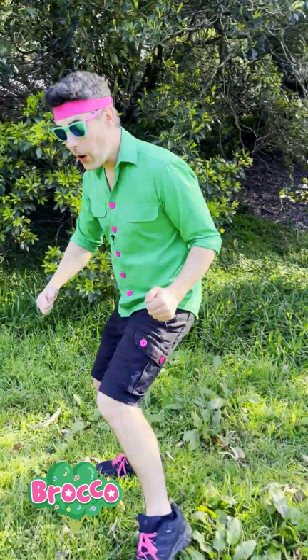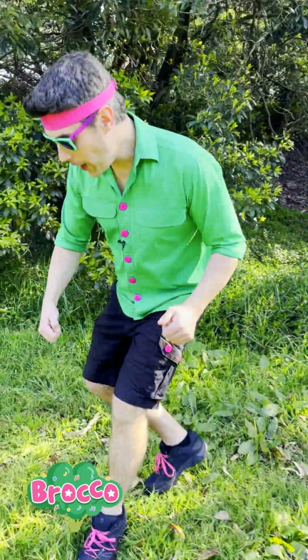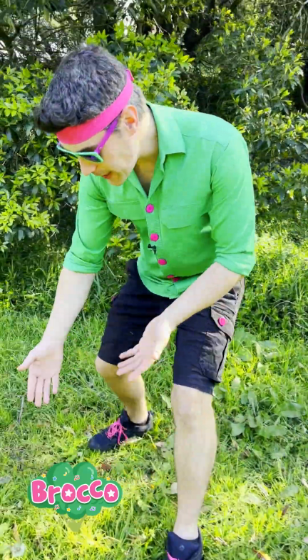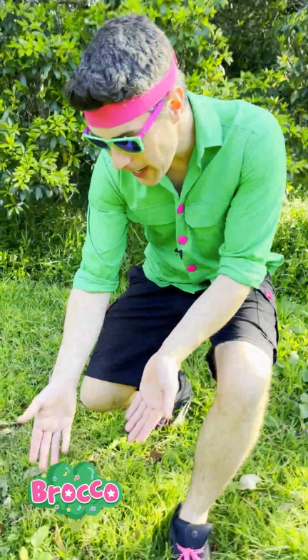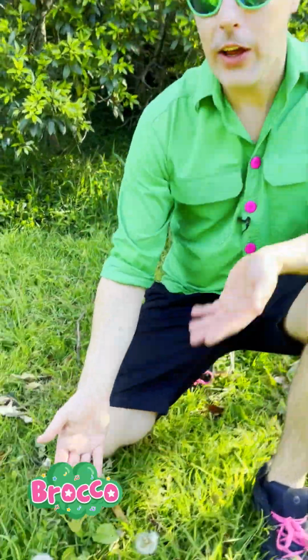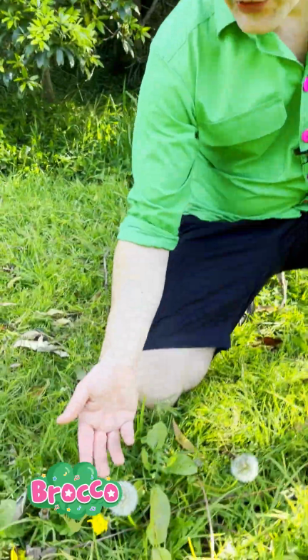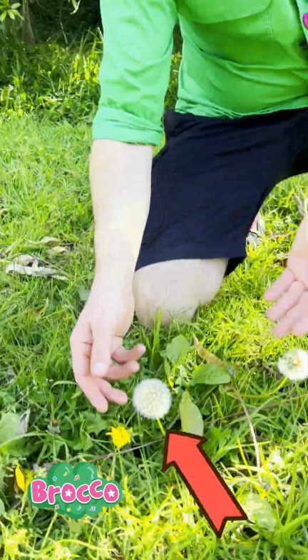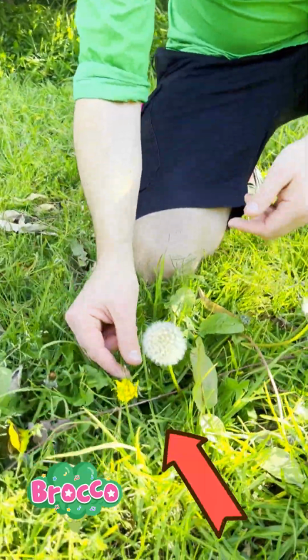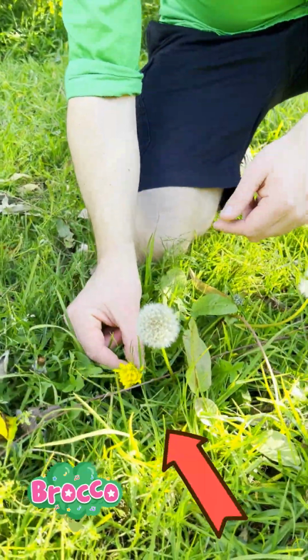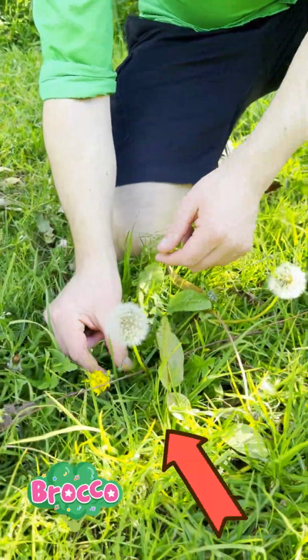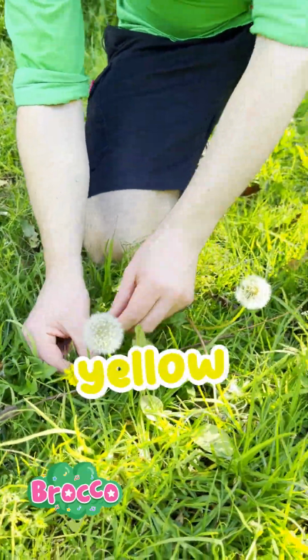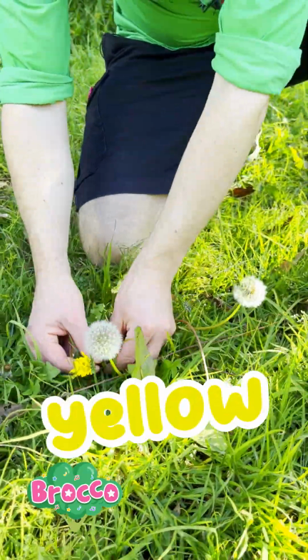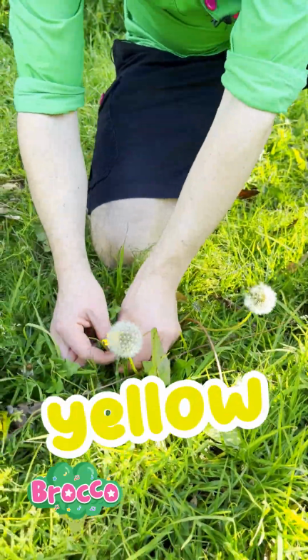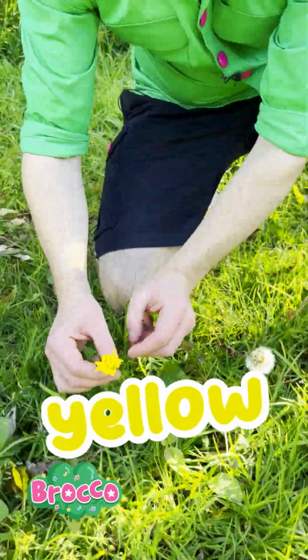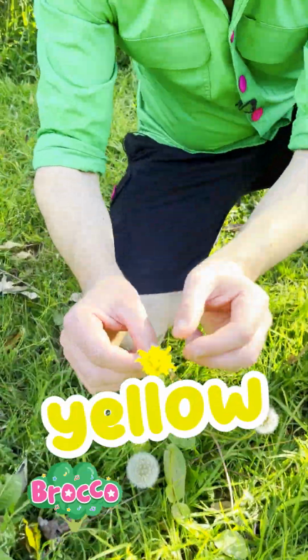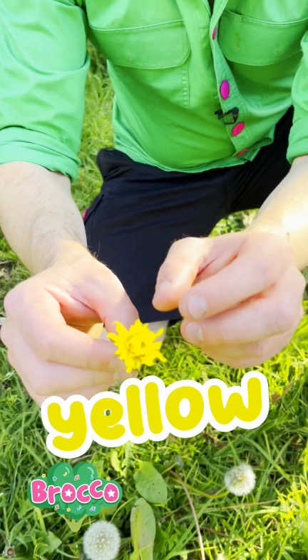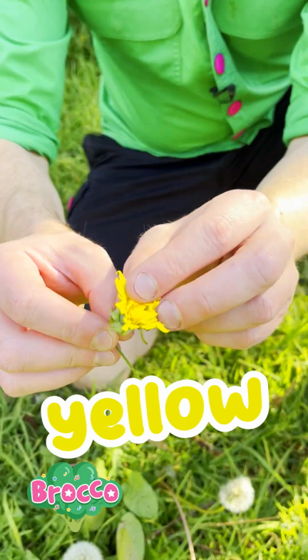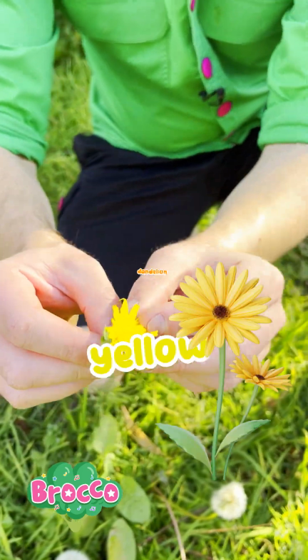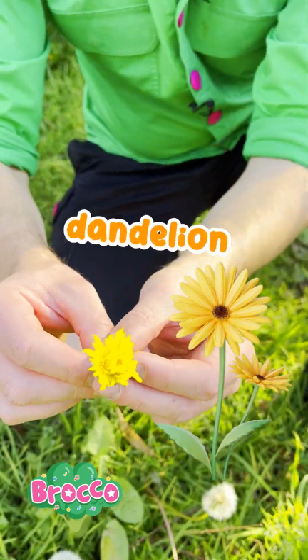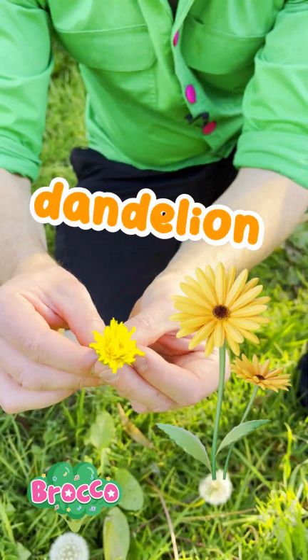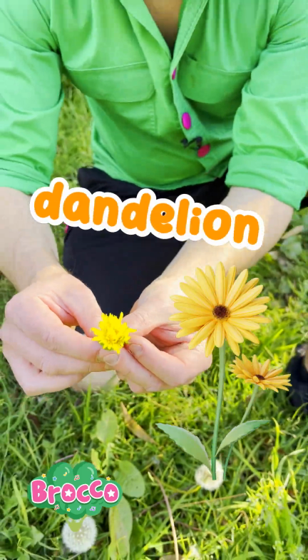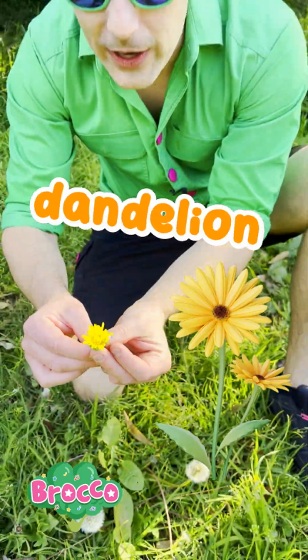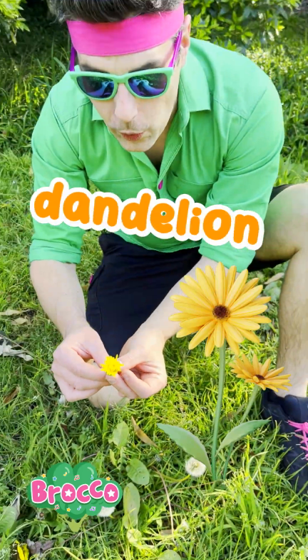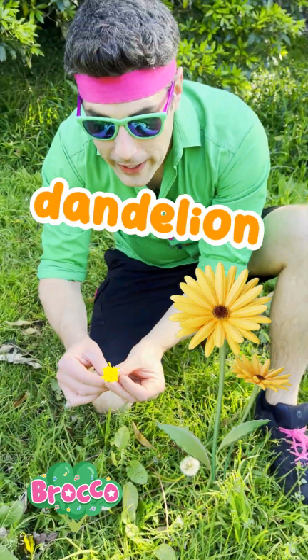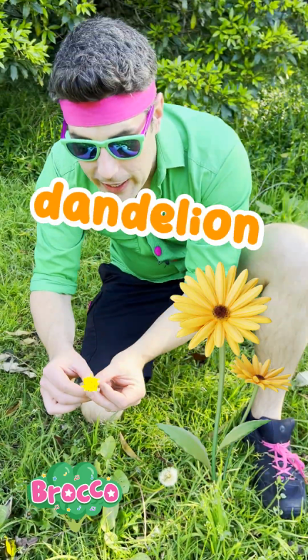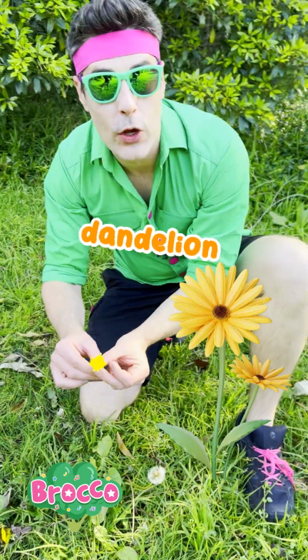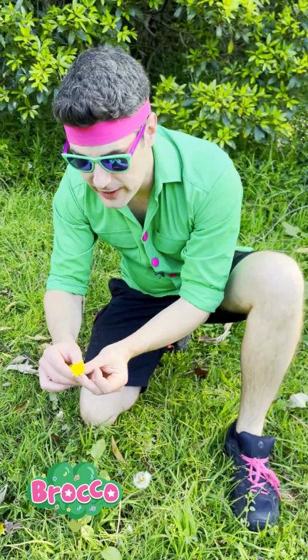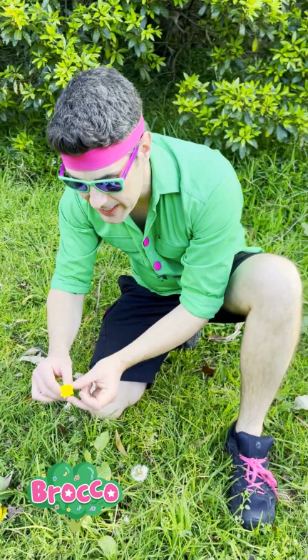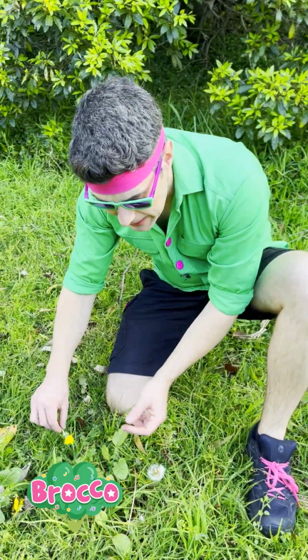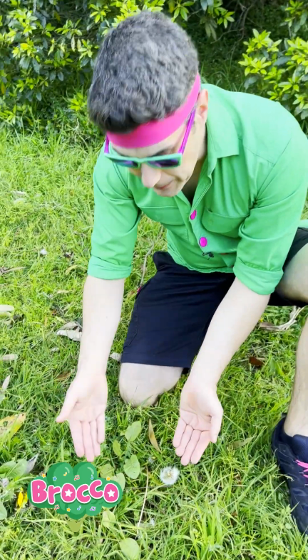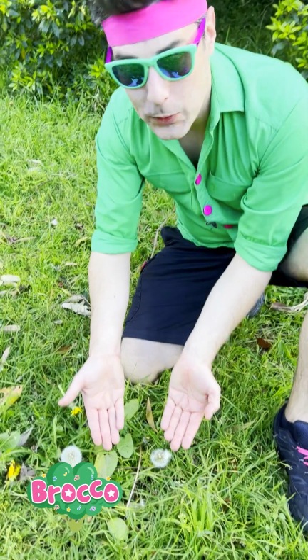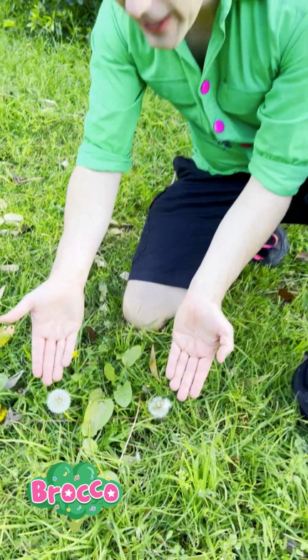Whoa, have a look down here. Can you see these? See this yellow flower right here? This is a dandelion flower, and when it turns into seeds, it becomes one of these.